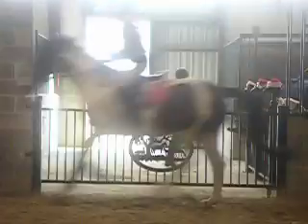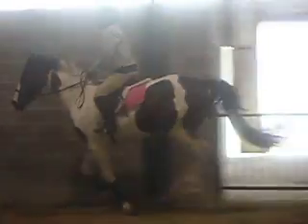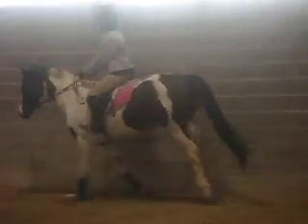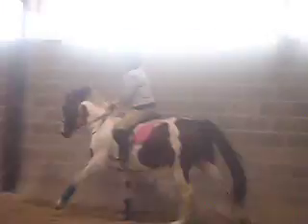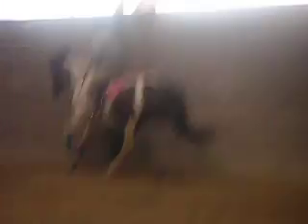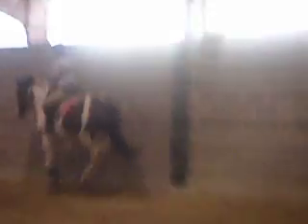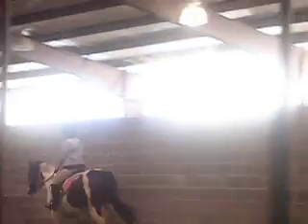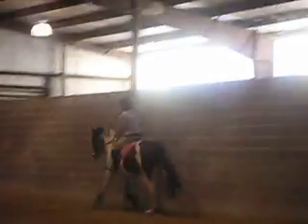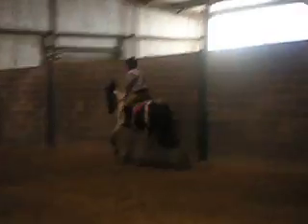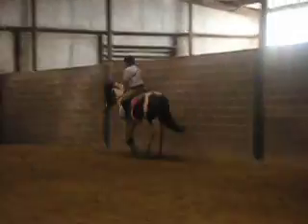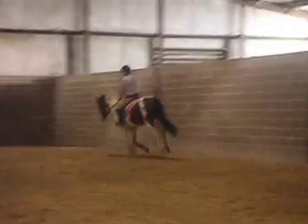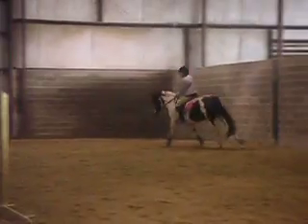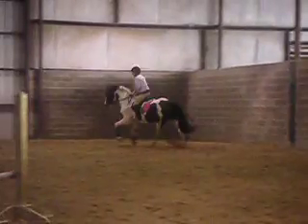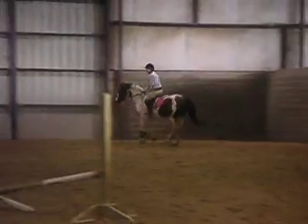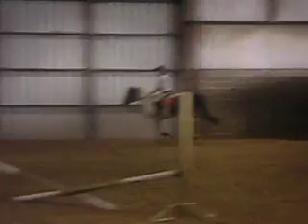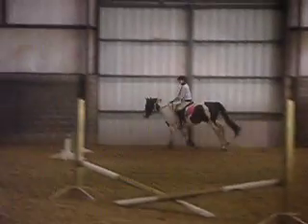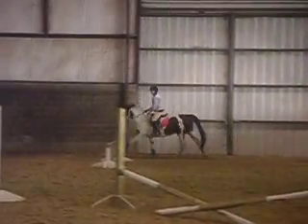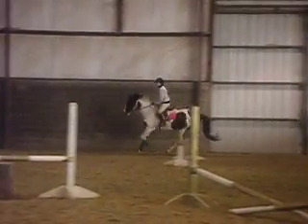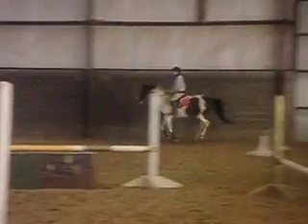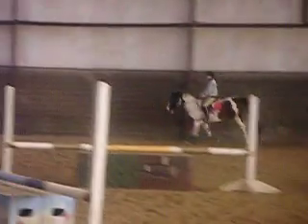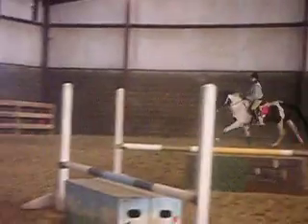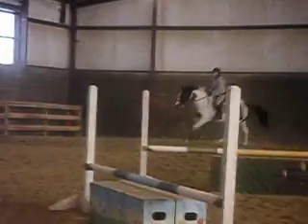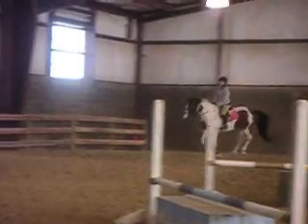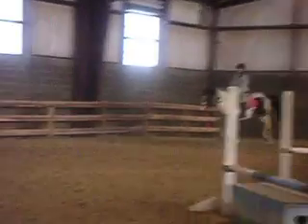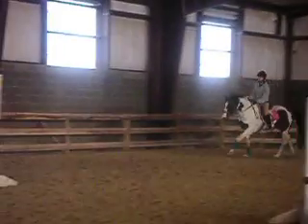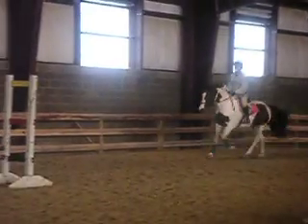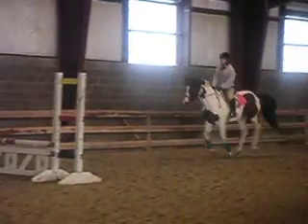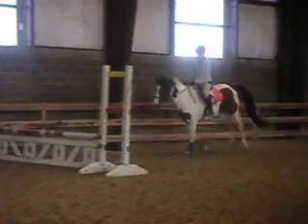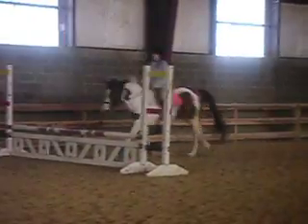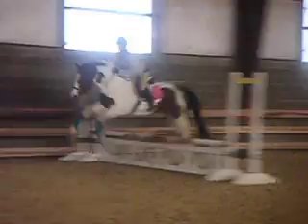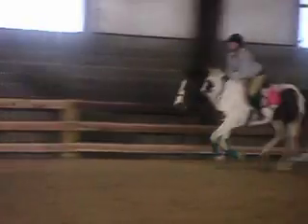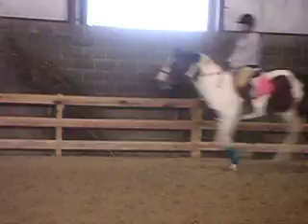So now you can either close your leg and do a four or say whoa and do the five. I'd rather see you do the five. One, two, one, two, one. Whoa, whoa.